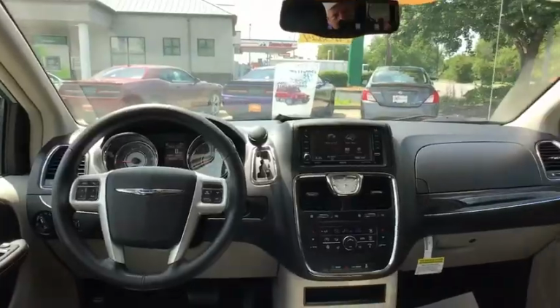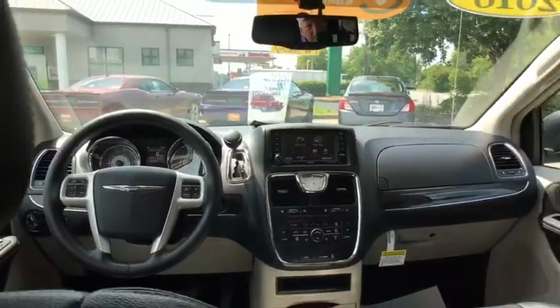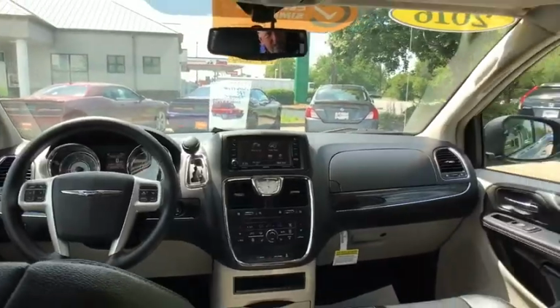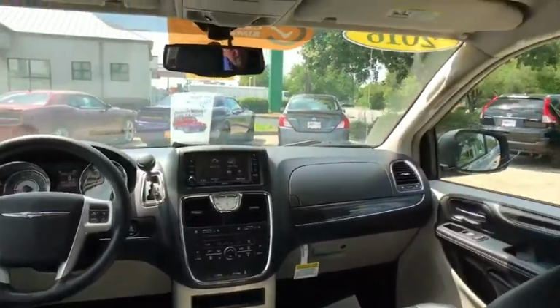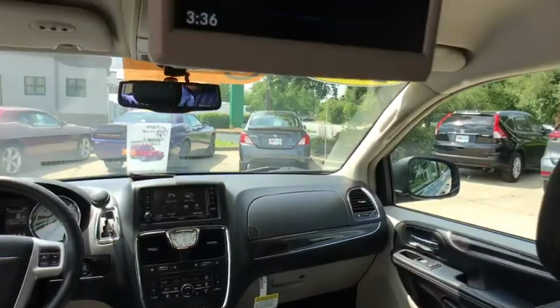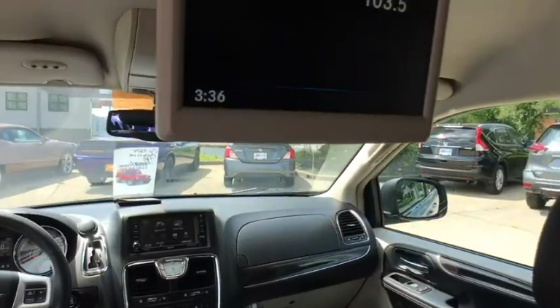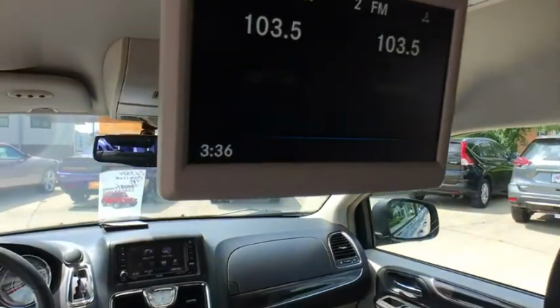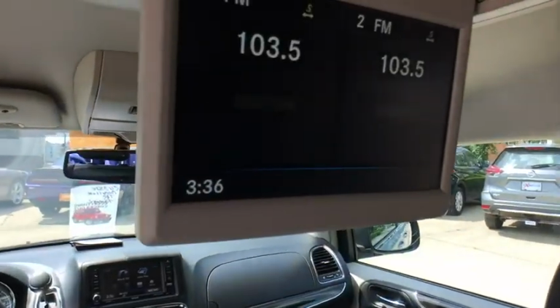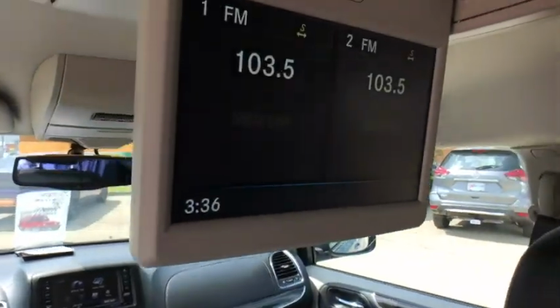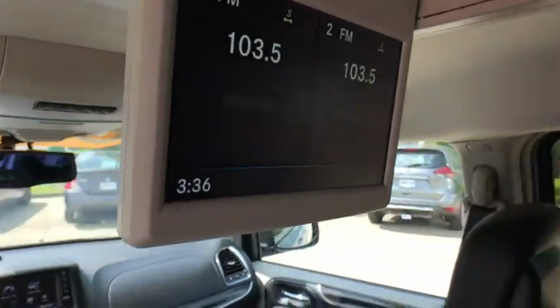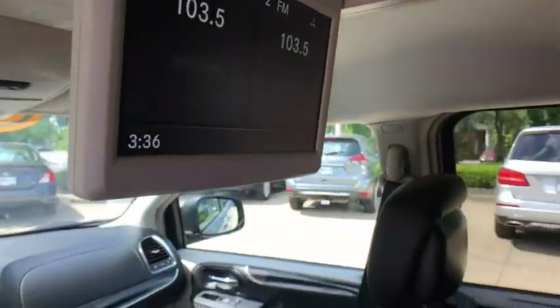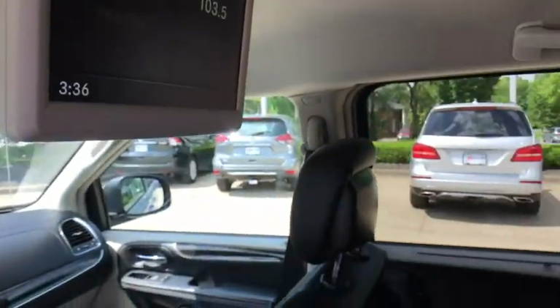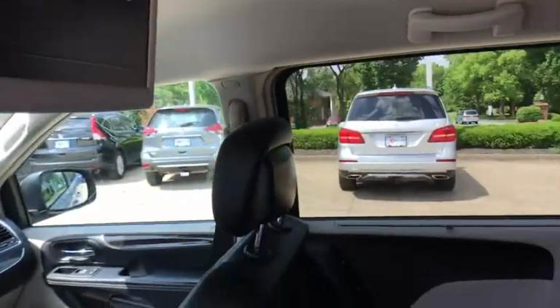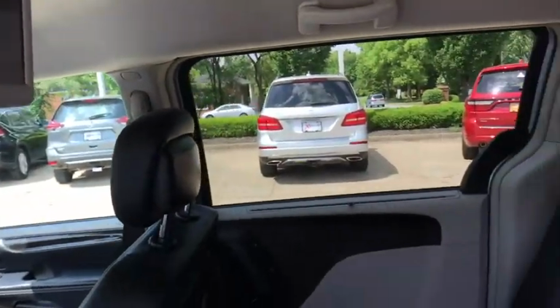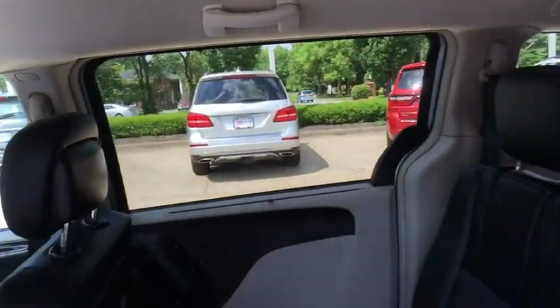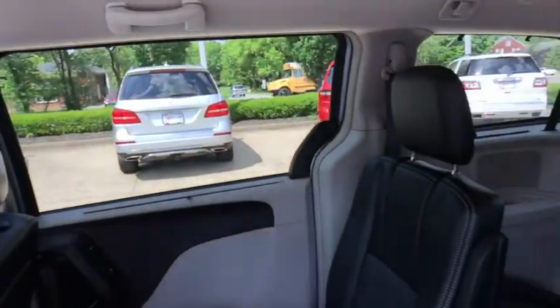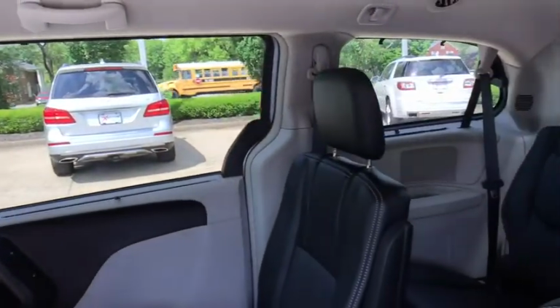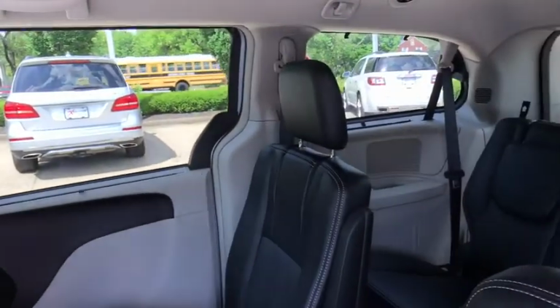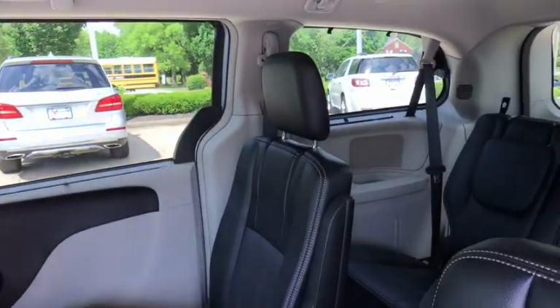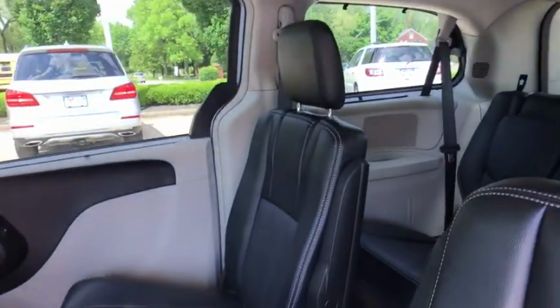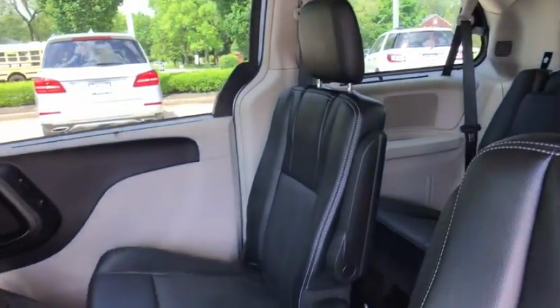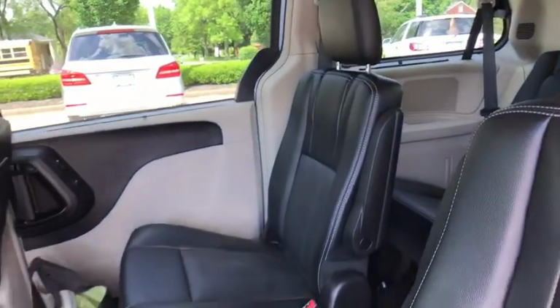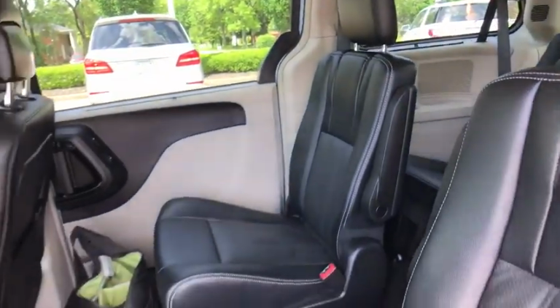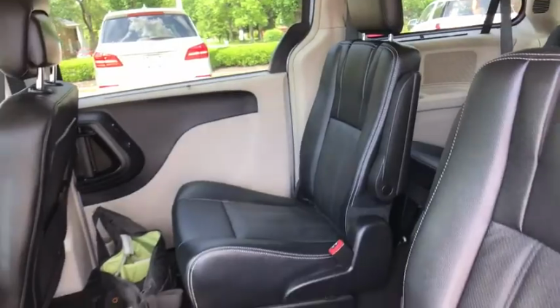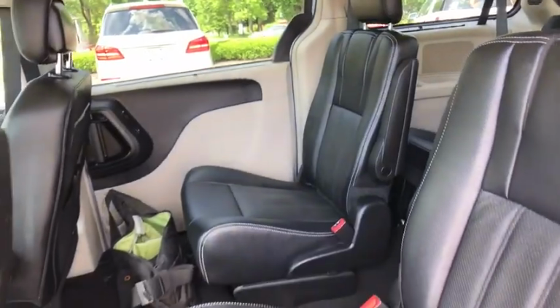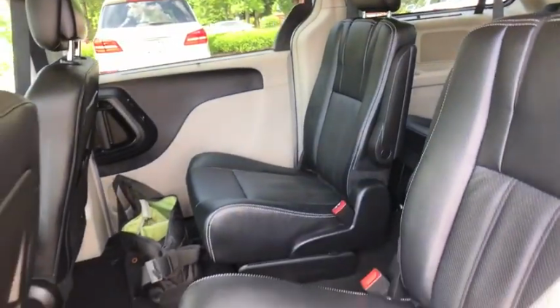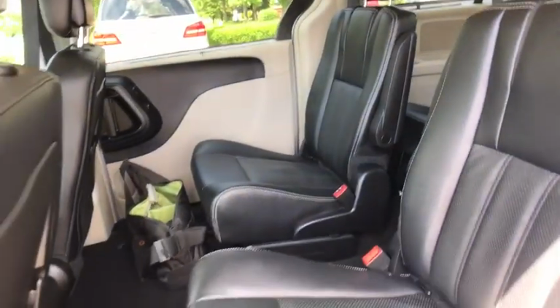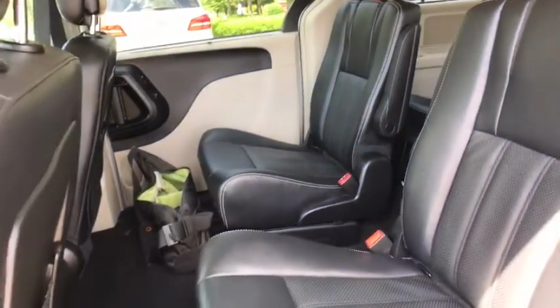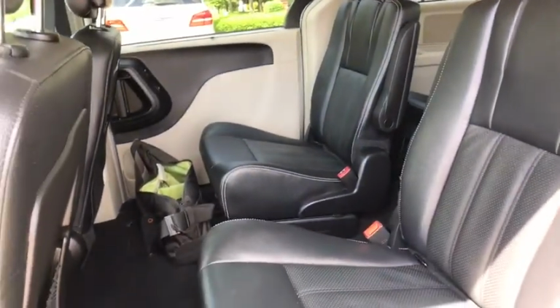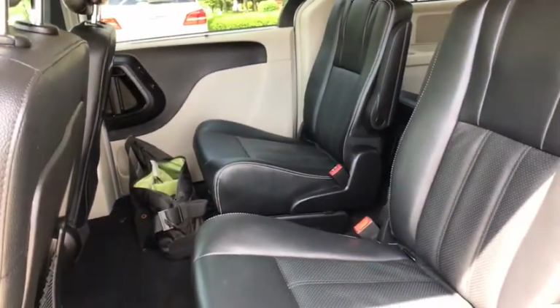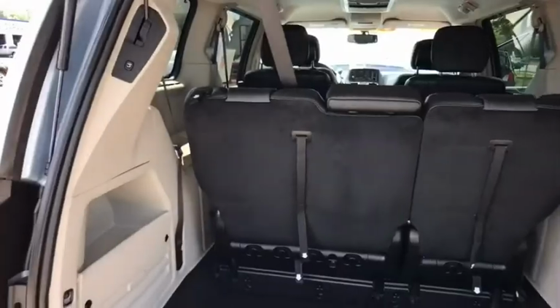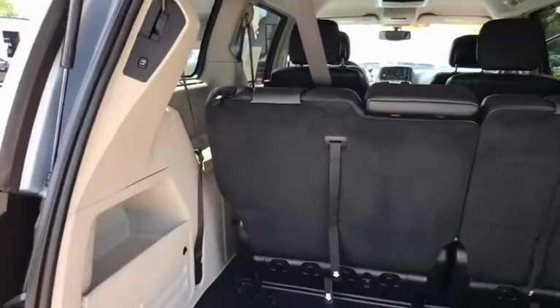Fog lights, compass, security system, power windows. A vehicle like this doesn't come along every day. Come in and get it before someone else does.